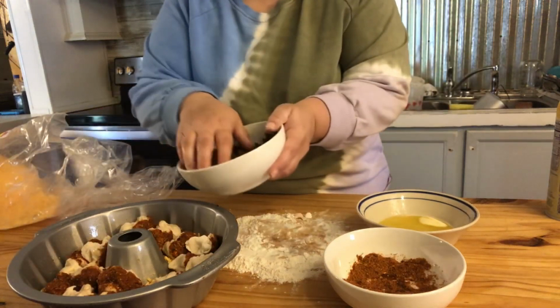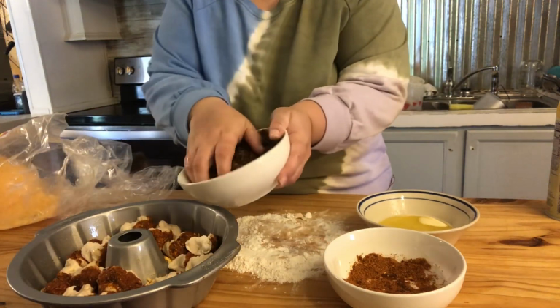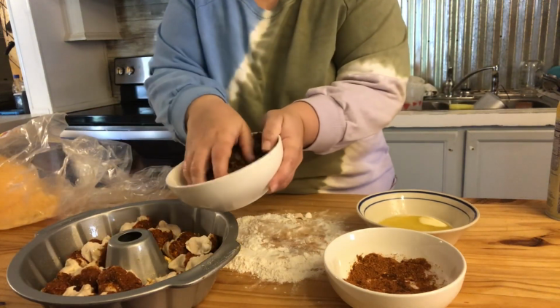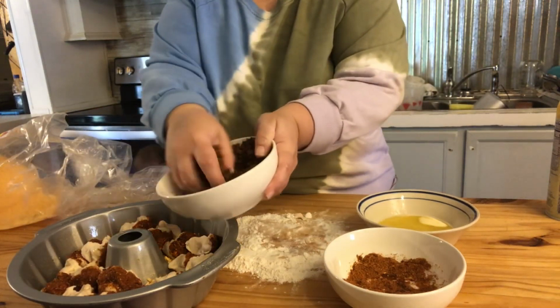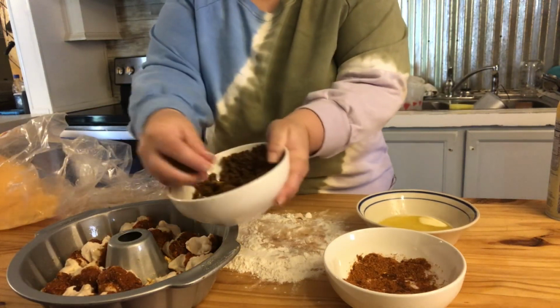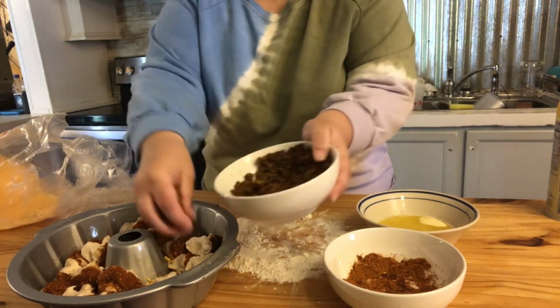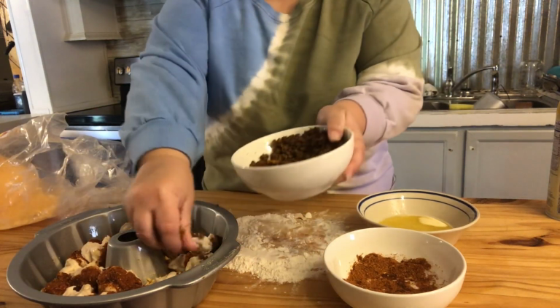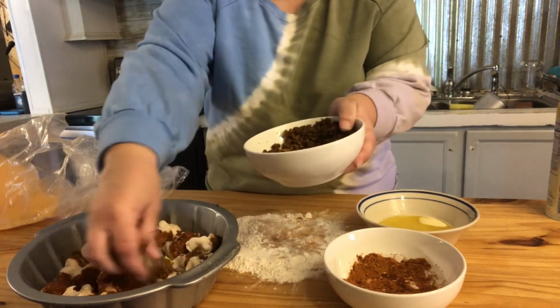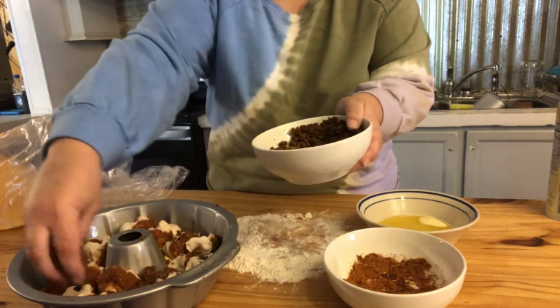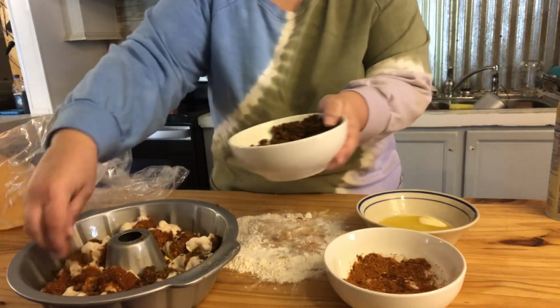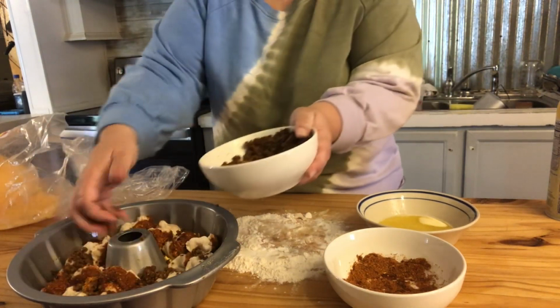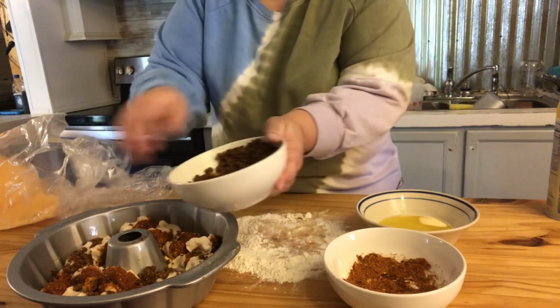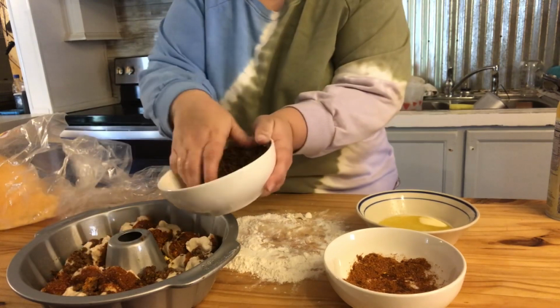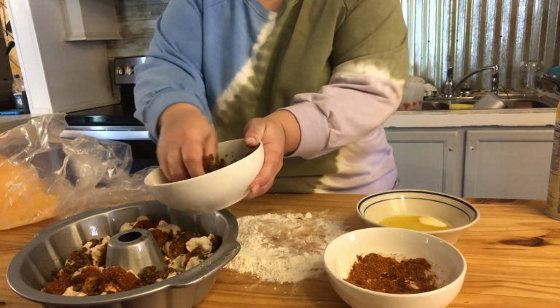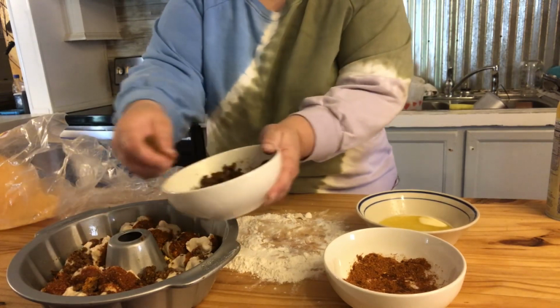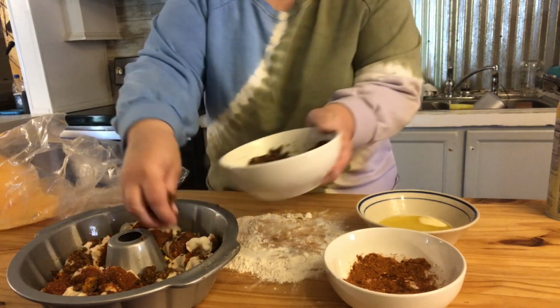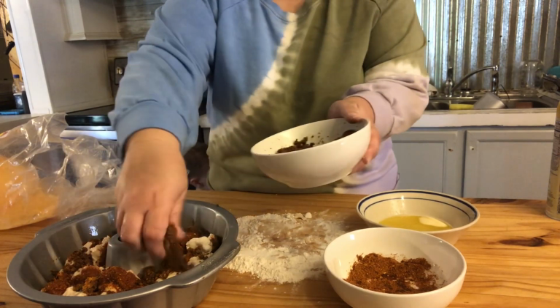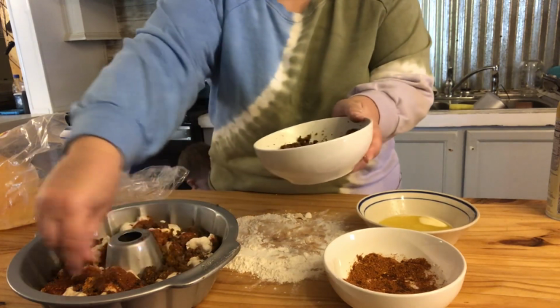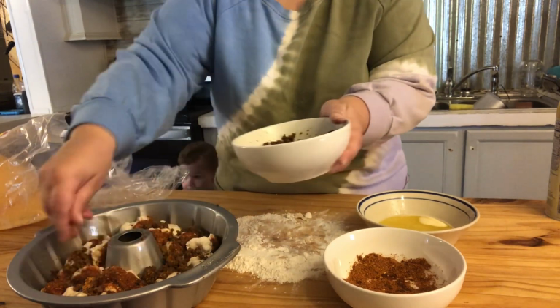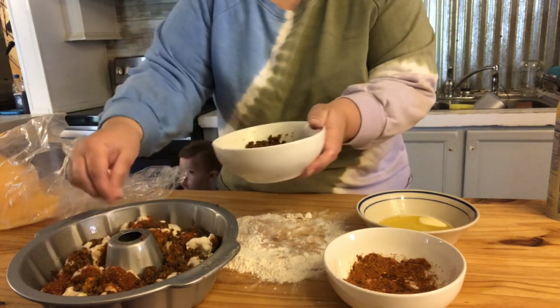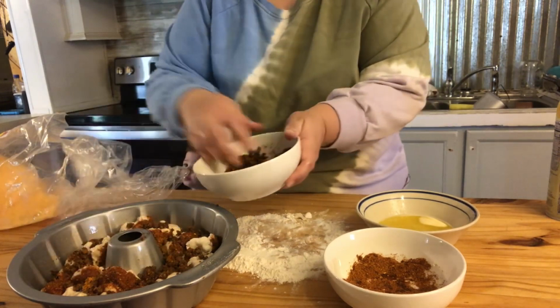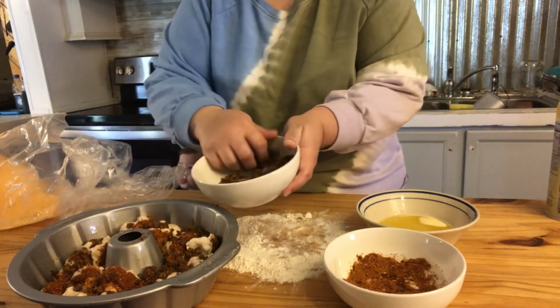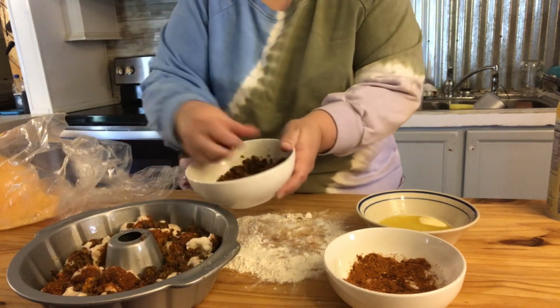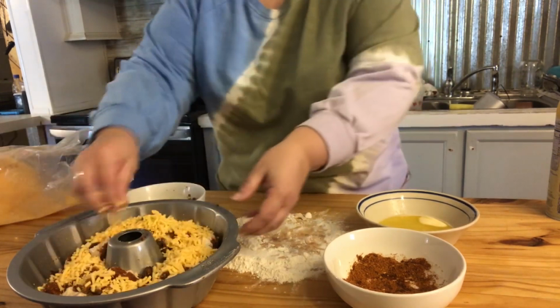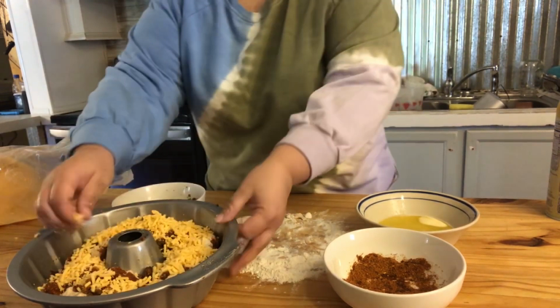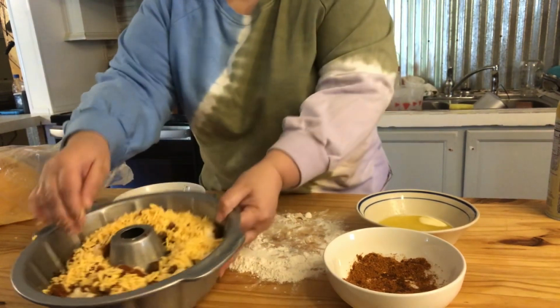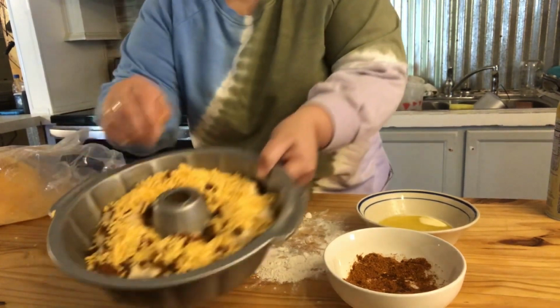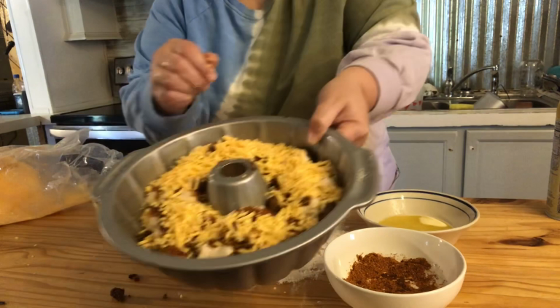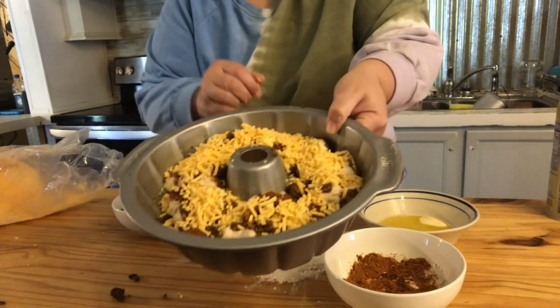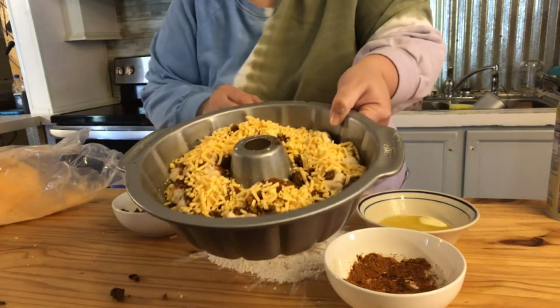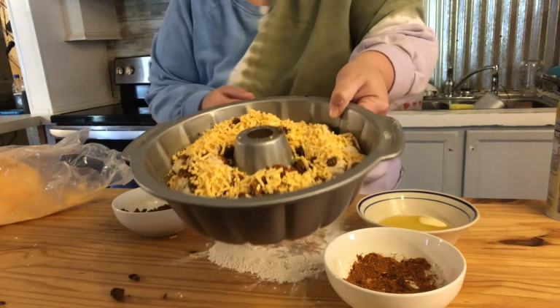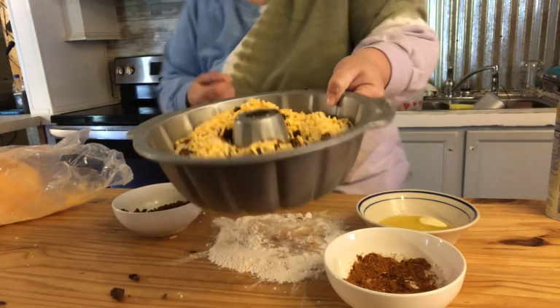Just finish off with some more taco meat, and then you just let that rise for 30 minutes.